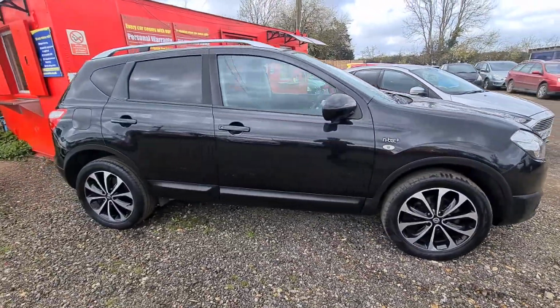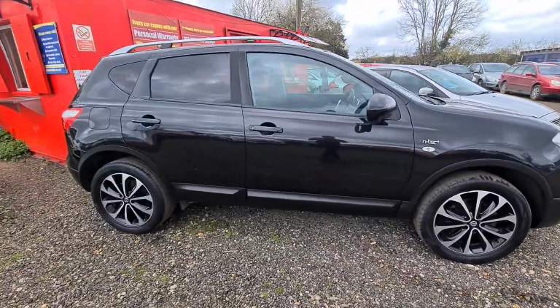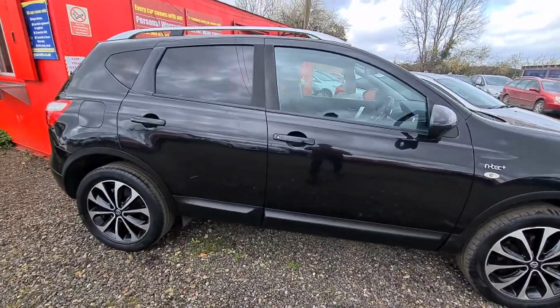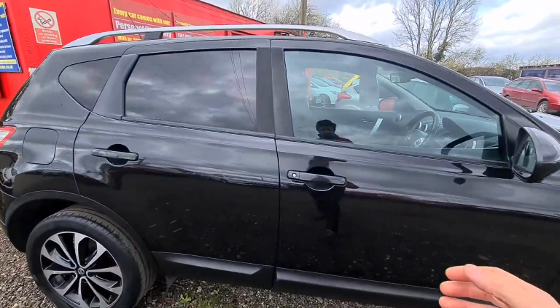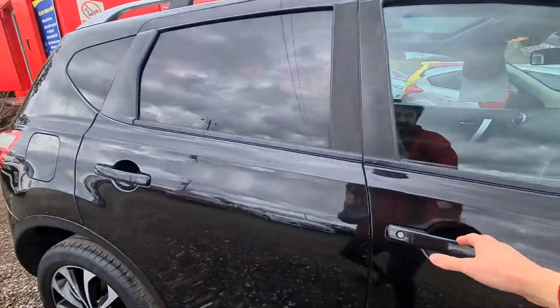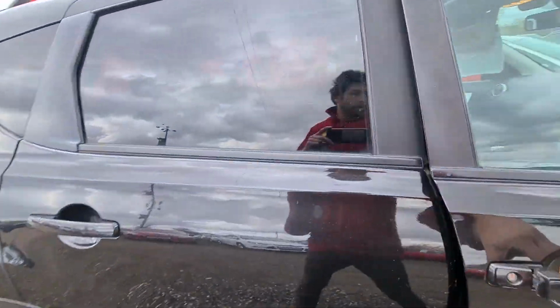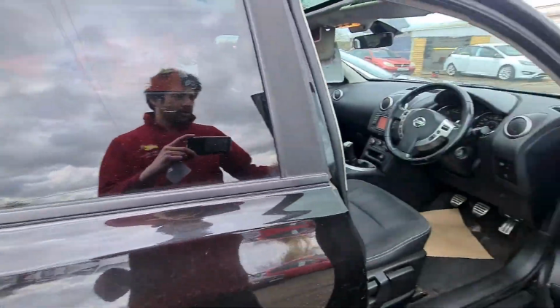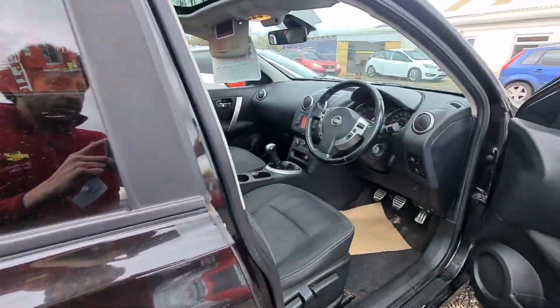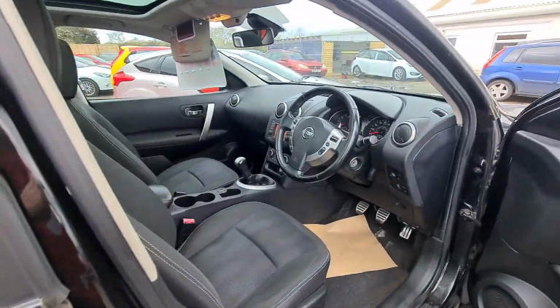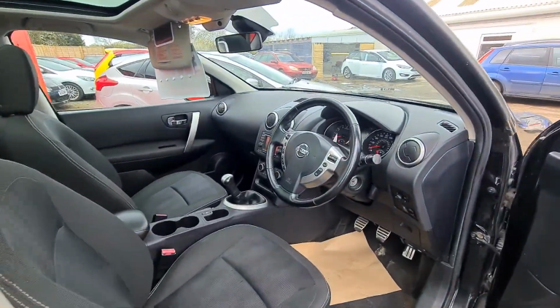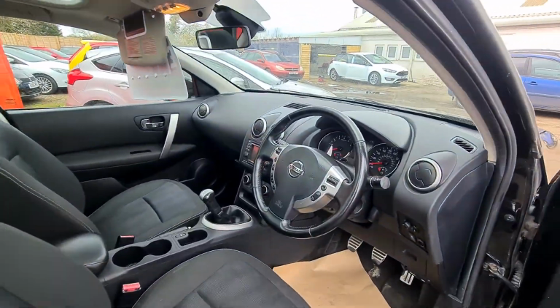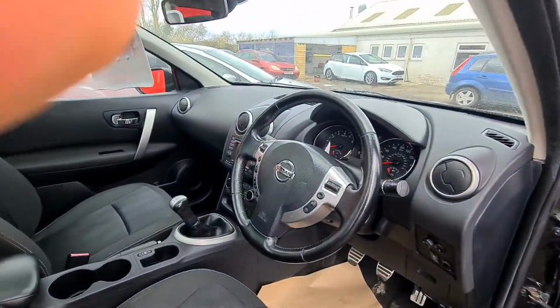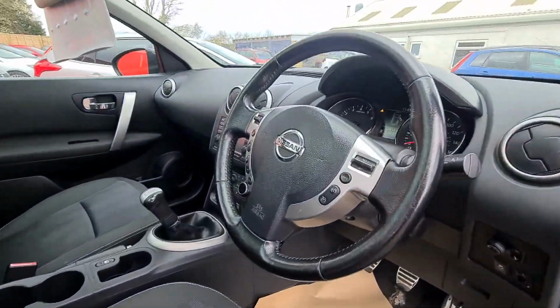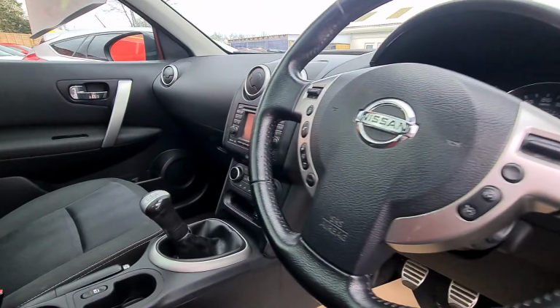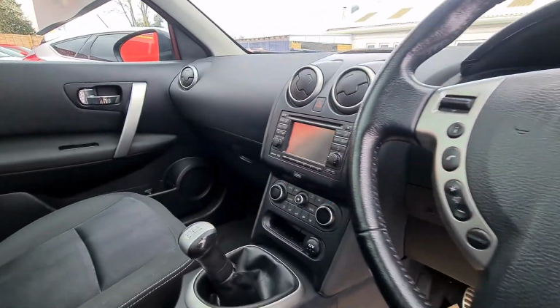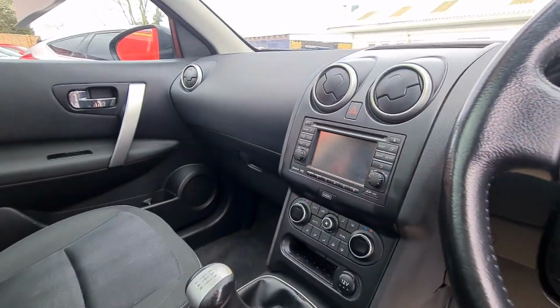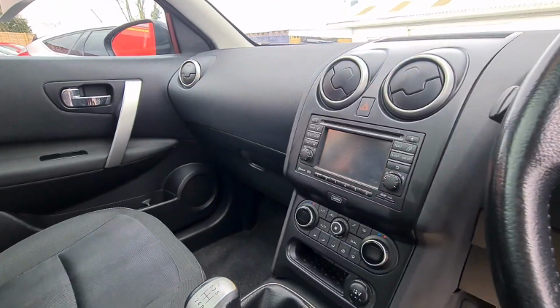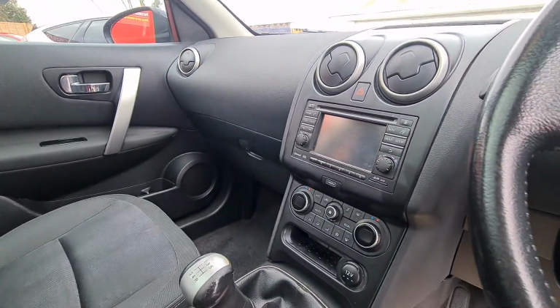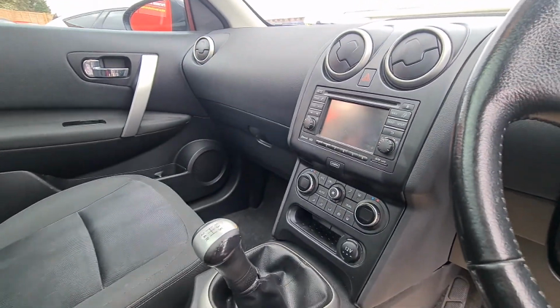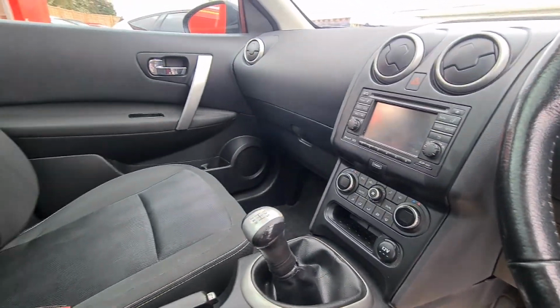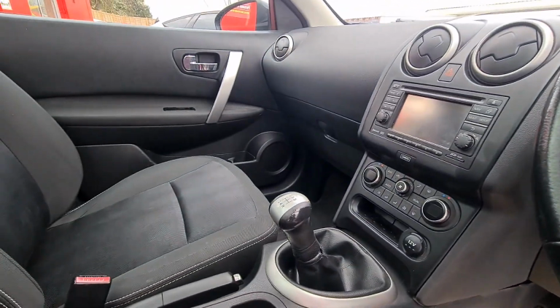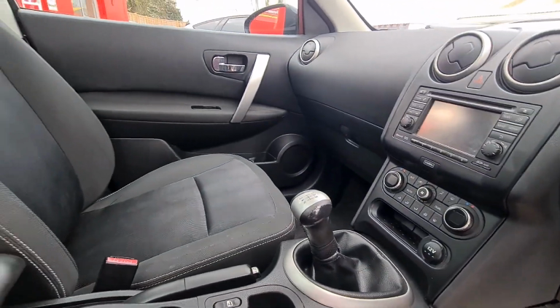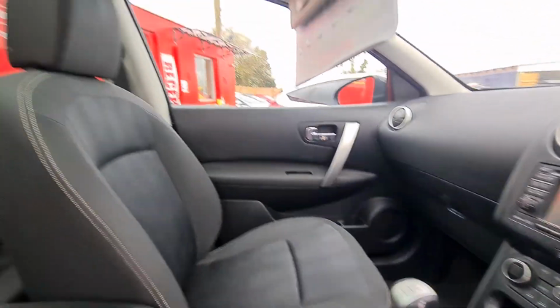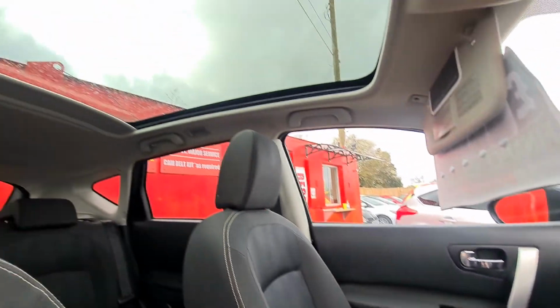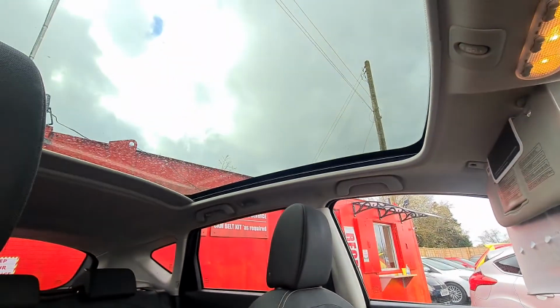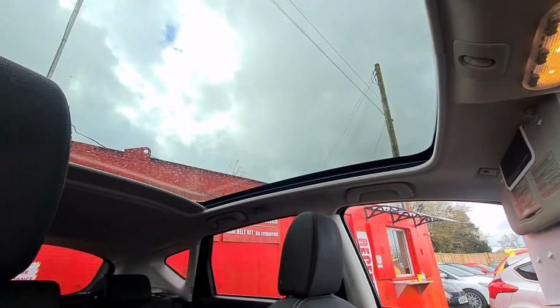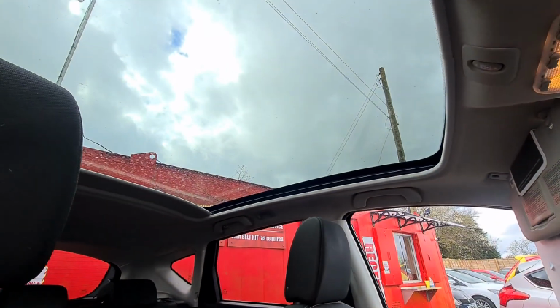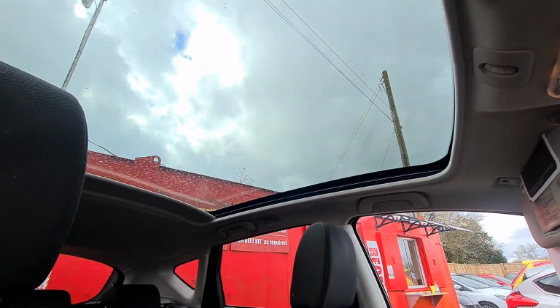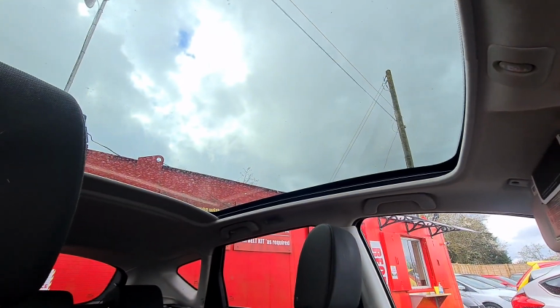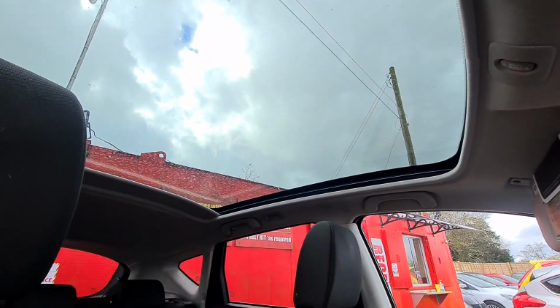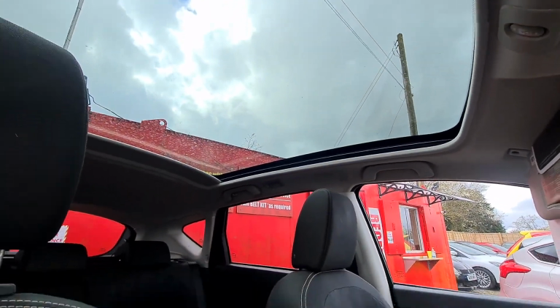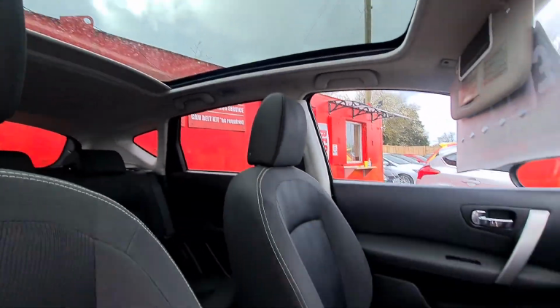I'm going to show you inside. It's an N-Tech Plus so it's got quite high spec. It's got the multifunctional steering wheel, sat-nav, climate control and it's got a lovely panoramic roof with a blind that goes across.